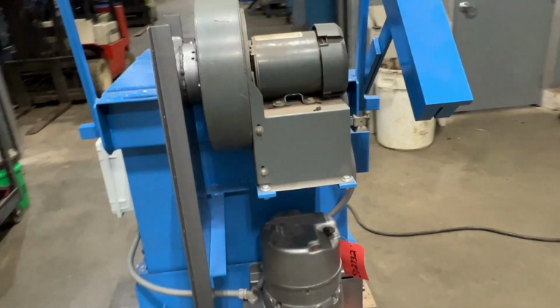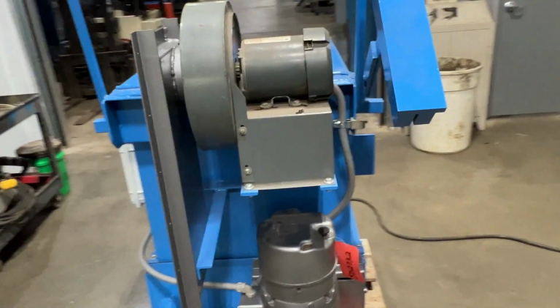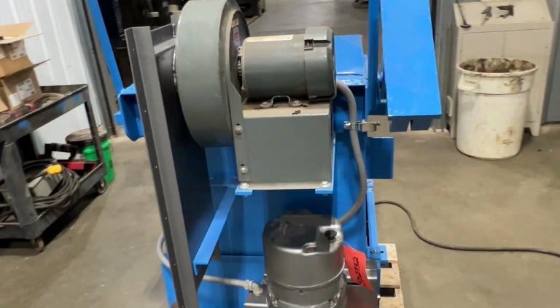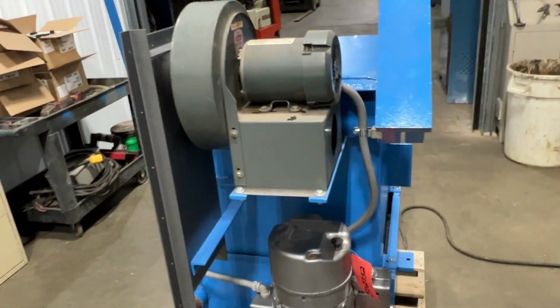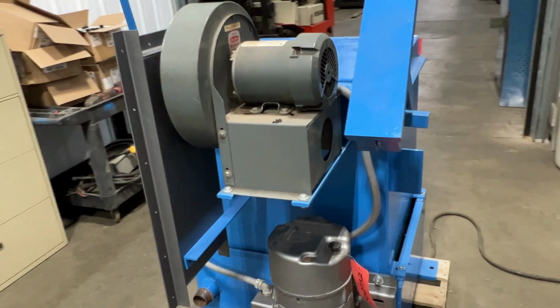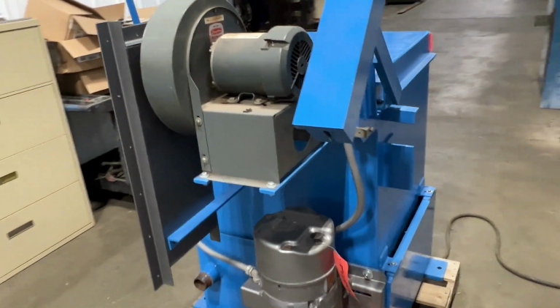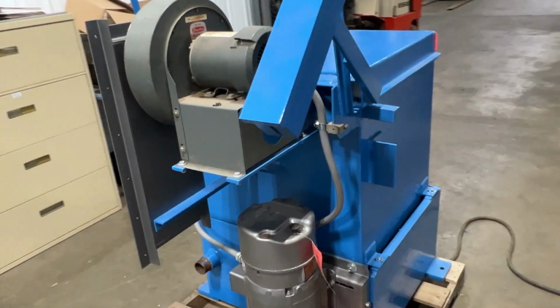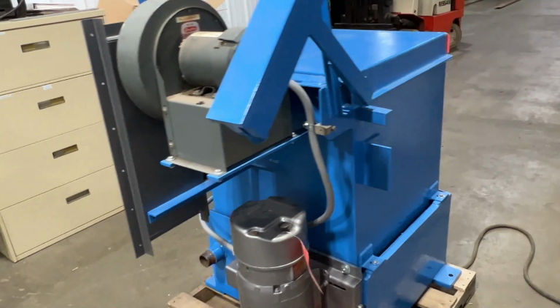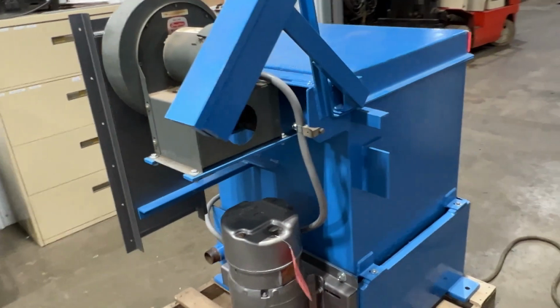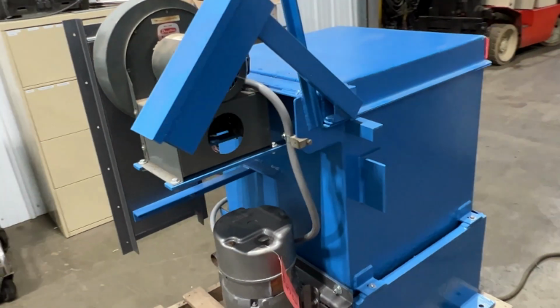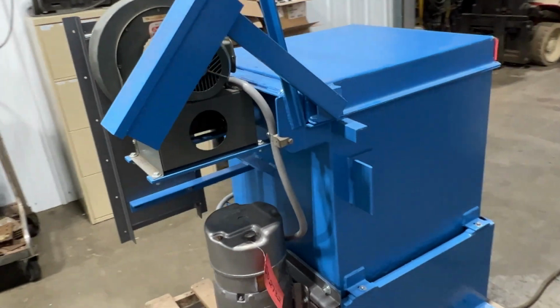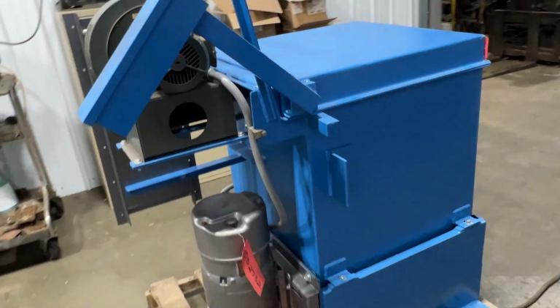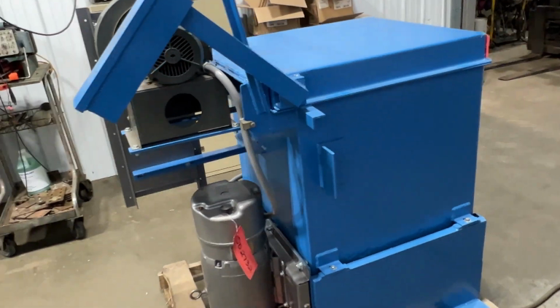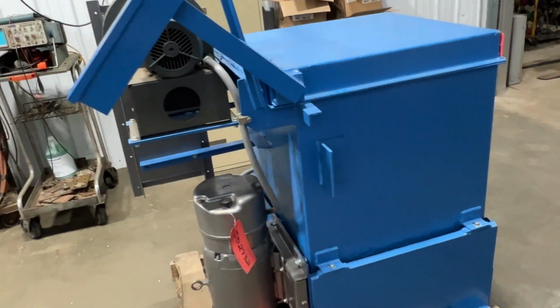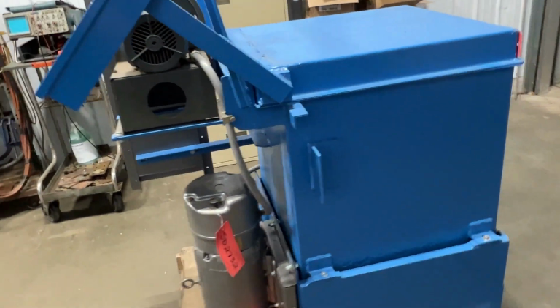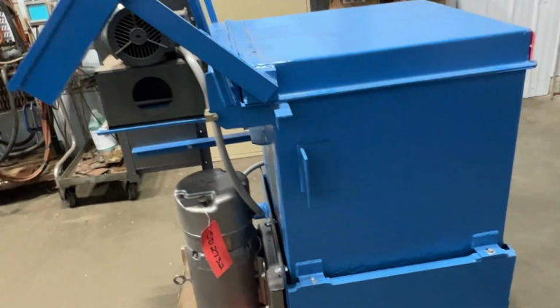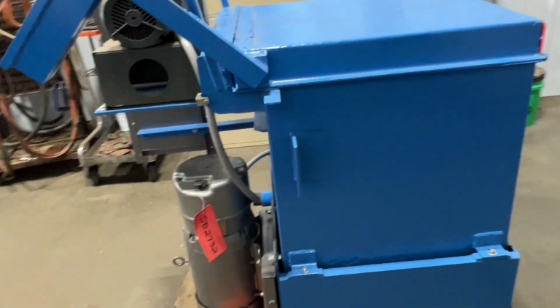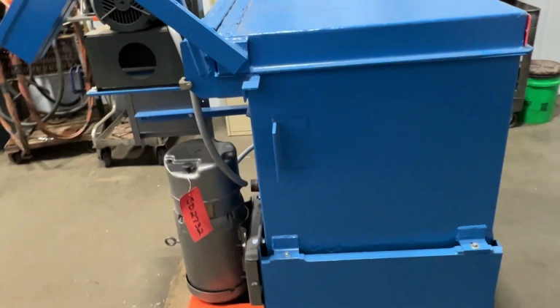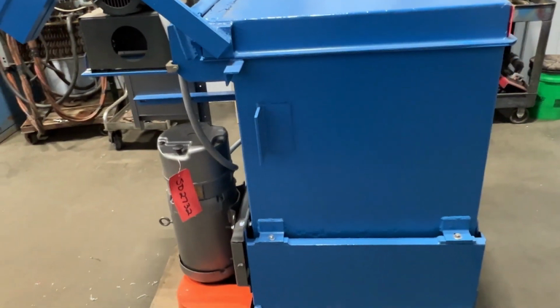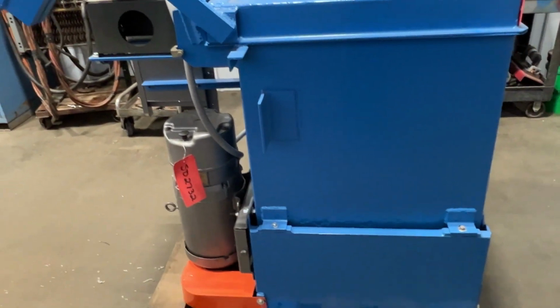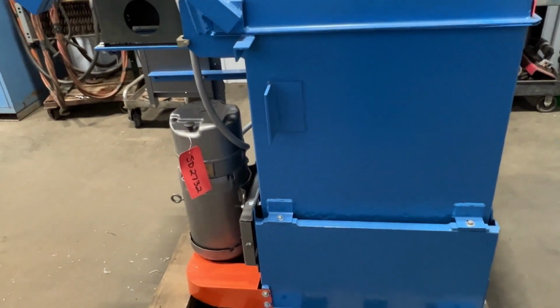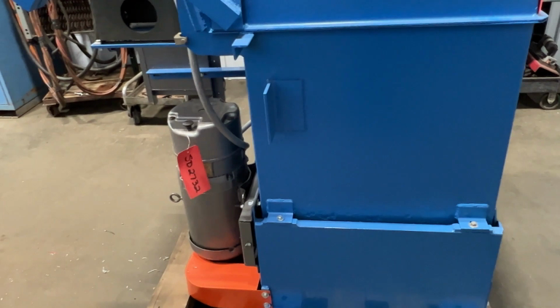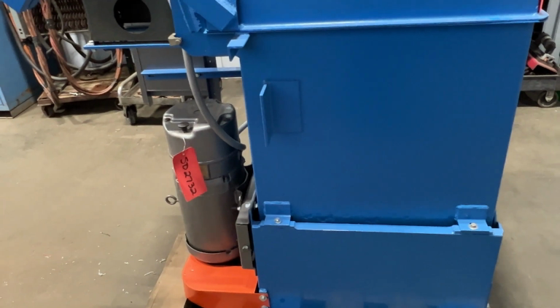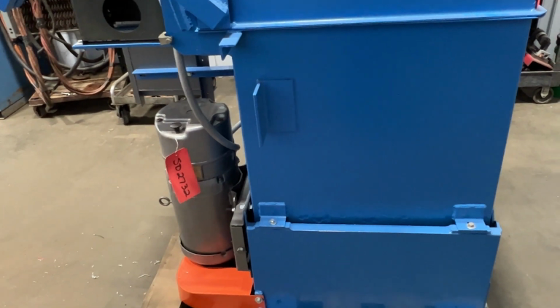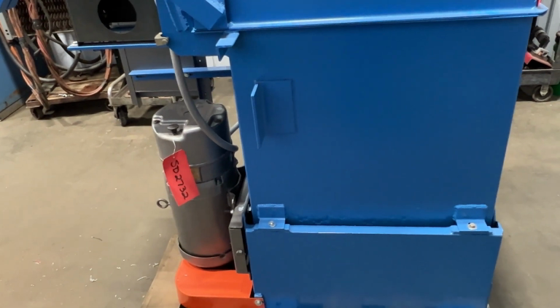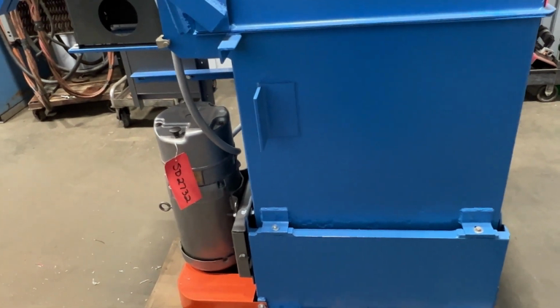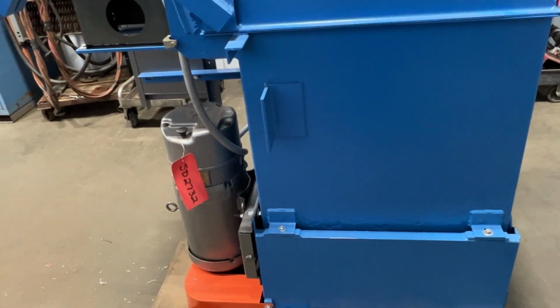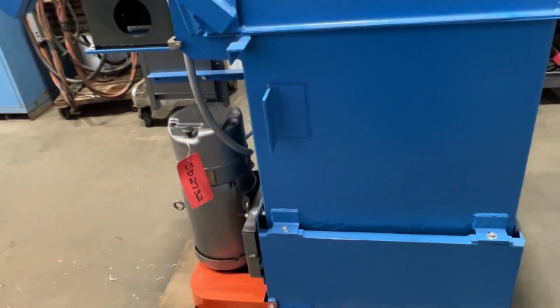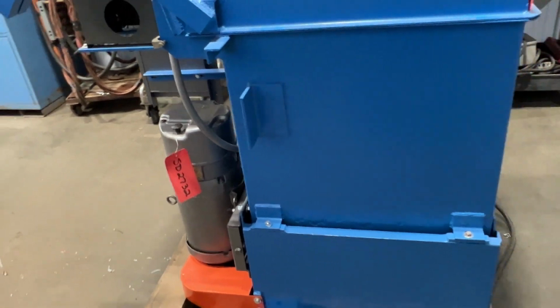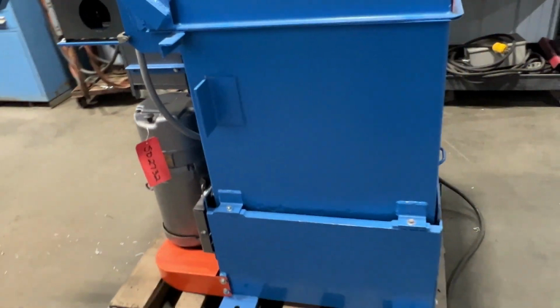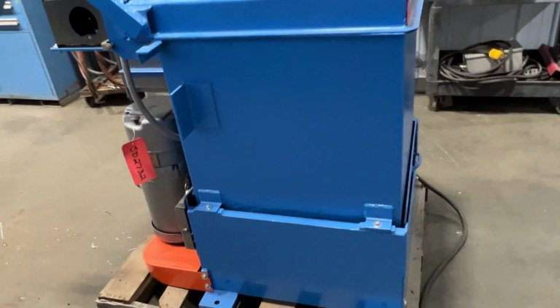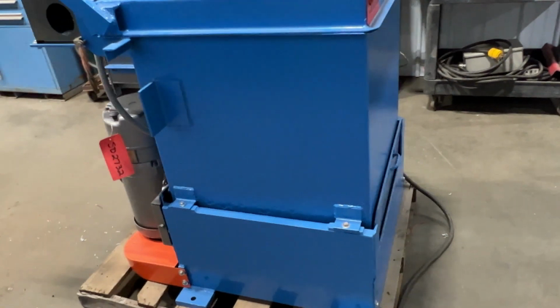Max load capacity is 110 pounds on this Adotech three-phase unit. There's the motor down there — it's a two horsepower motor.